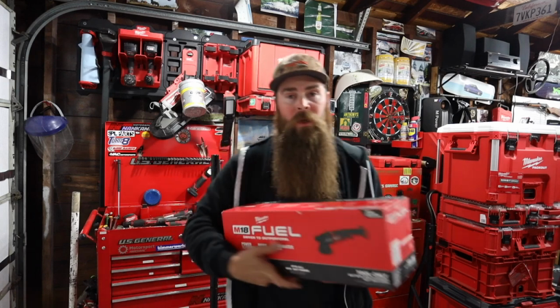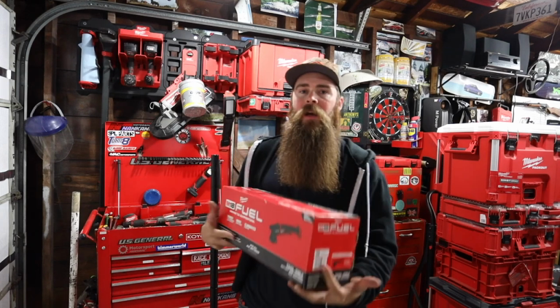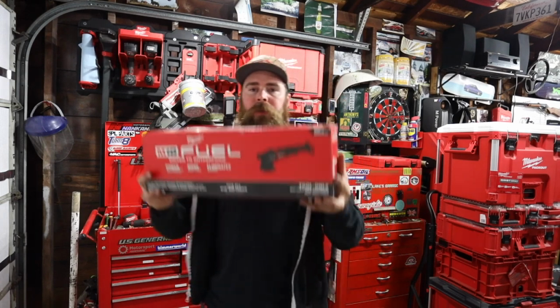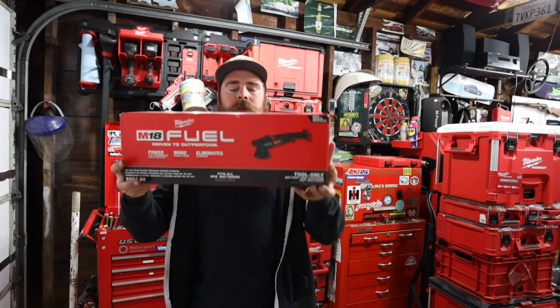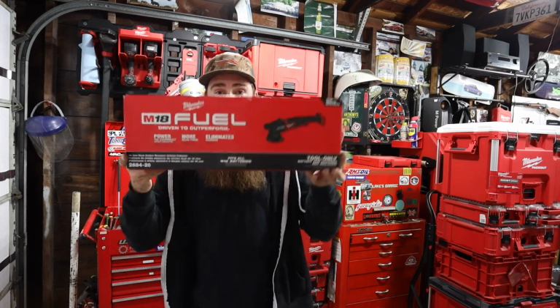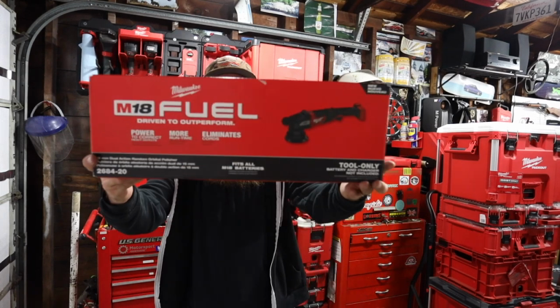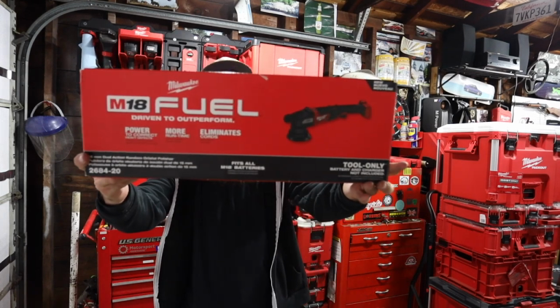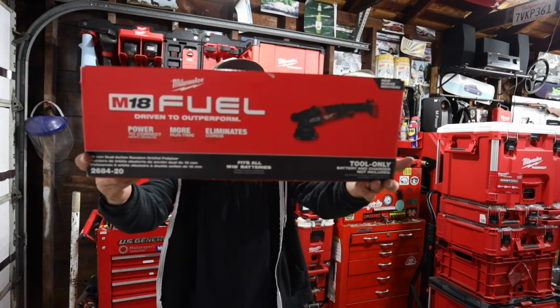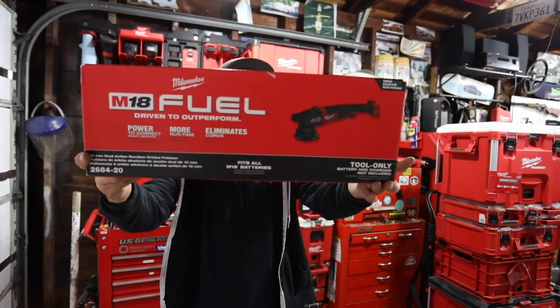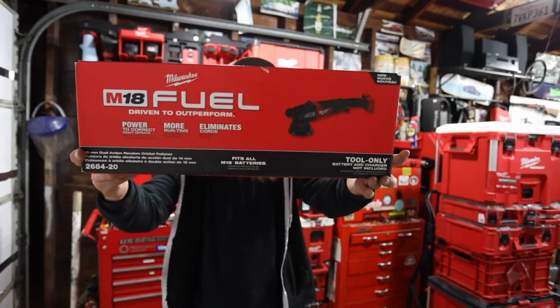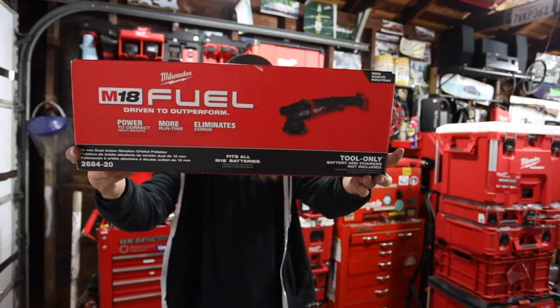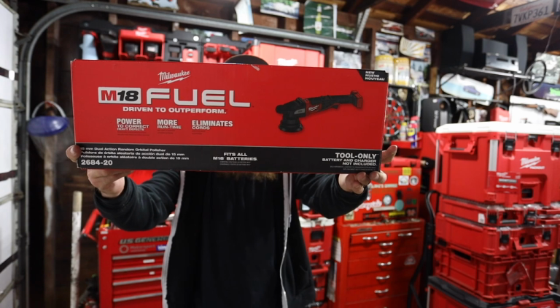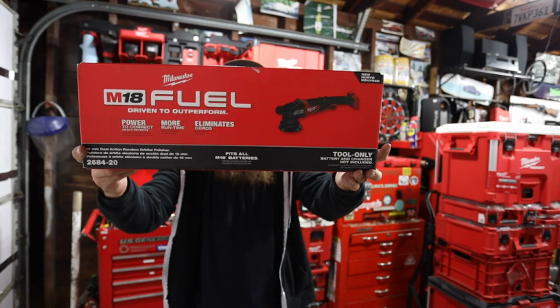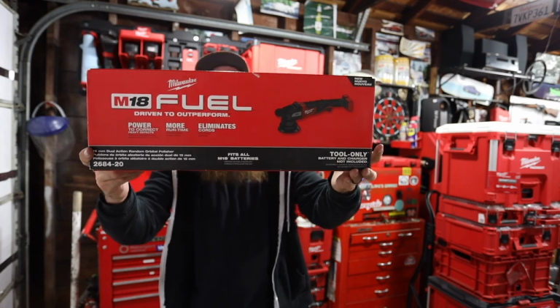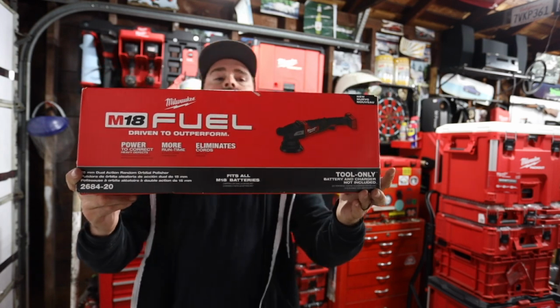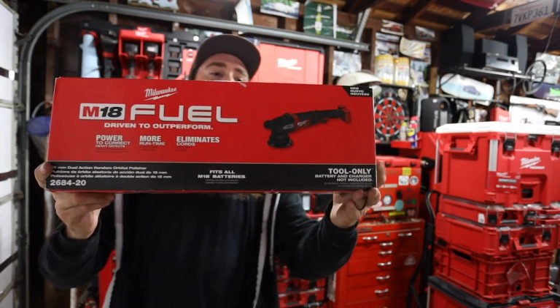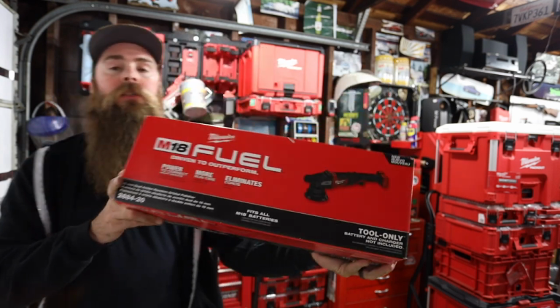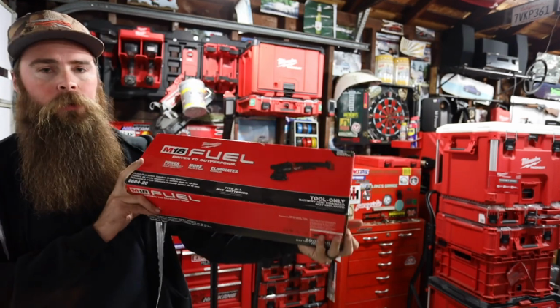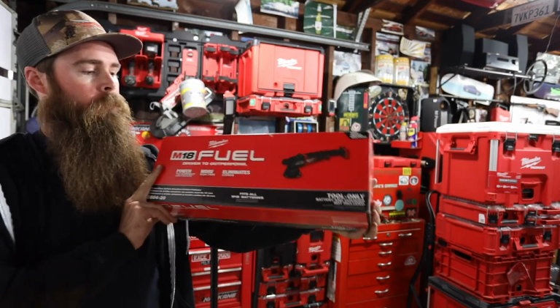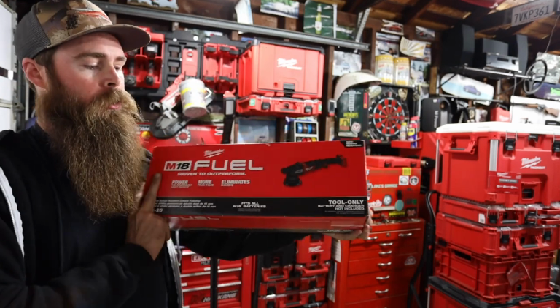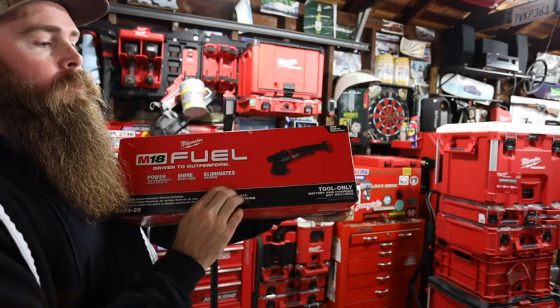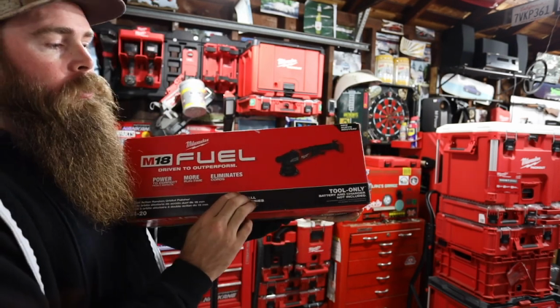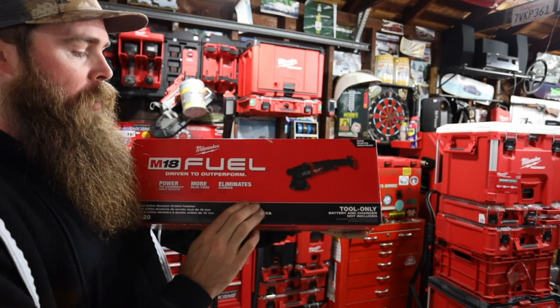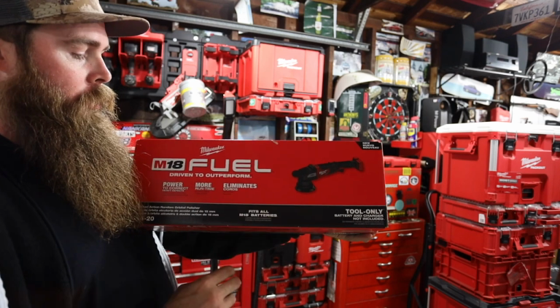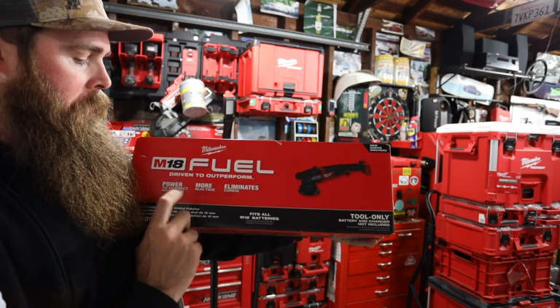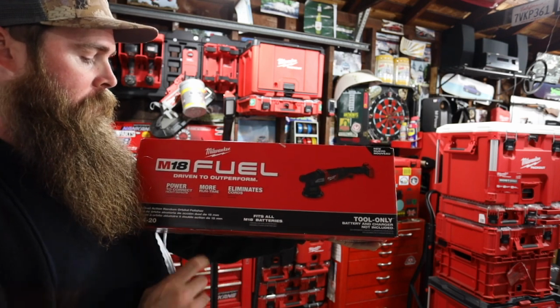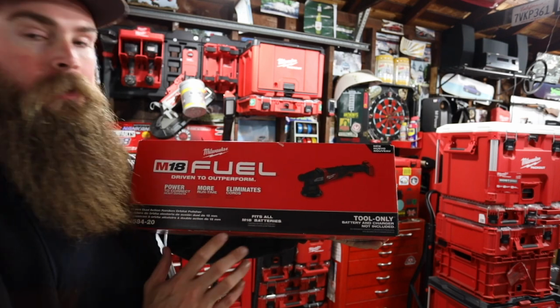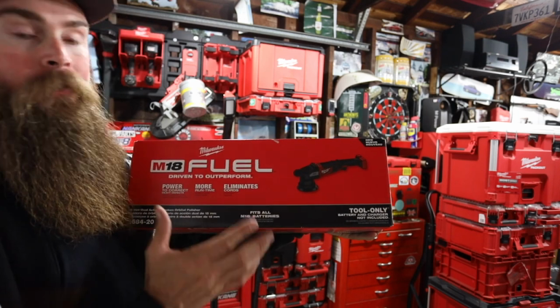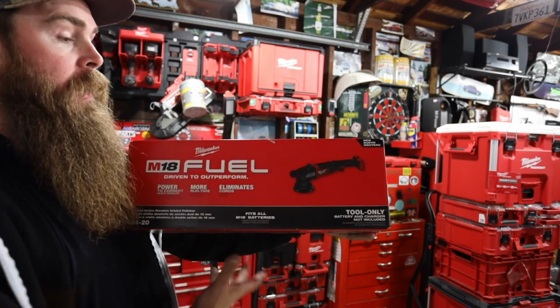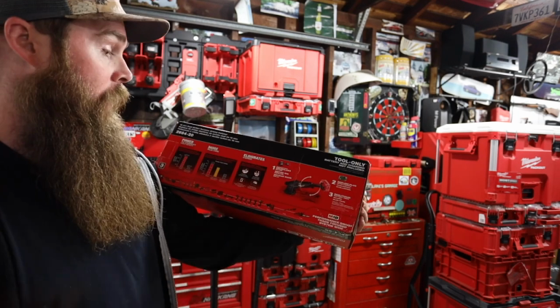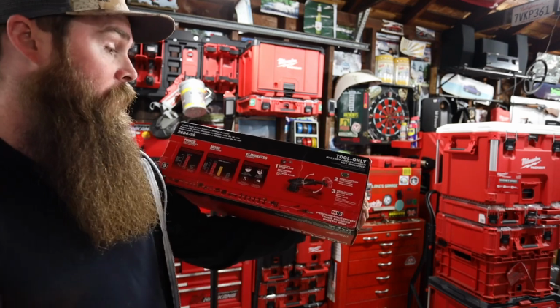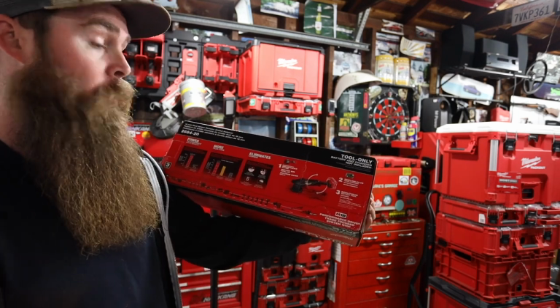What's up guys? Welcome to Blake's Garage and another totally tubular two minute tool time Tuesday. Today we got the 2684-20, the Fuel Brushless Dual Action Polisher. This thing is supposed to be very nice — let's bust this thing open.